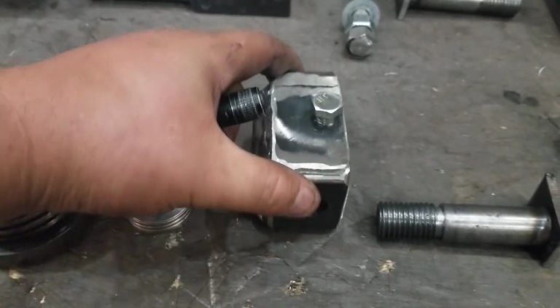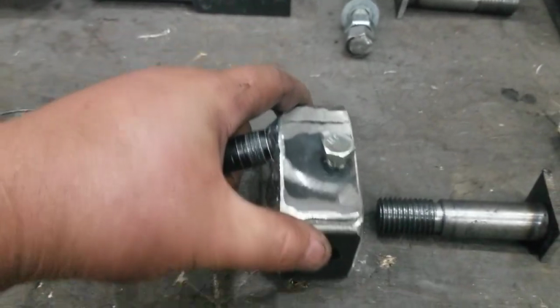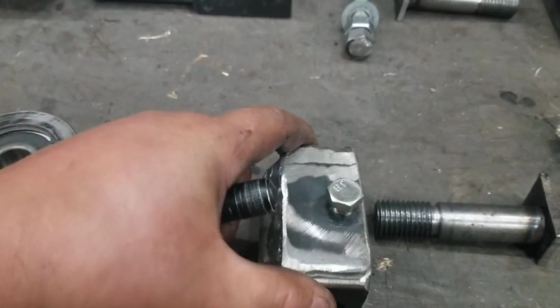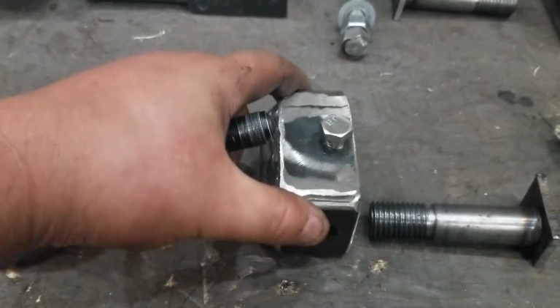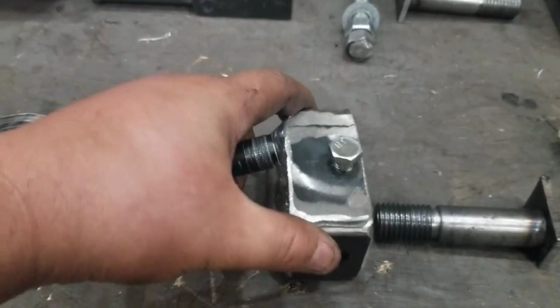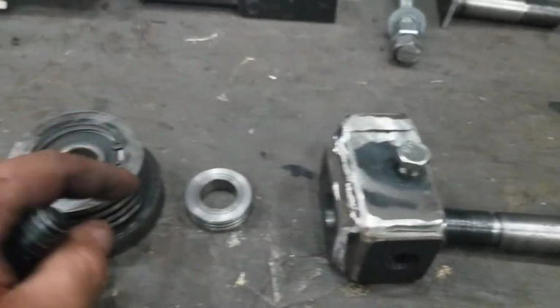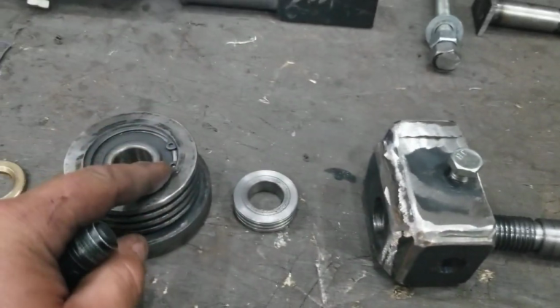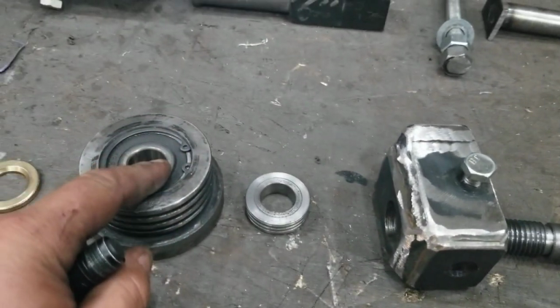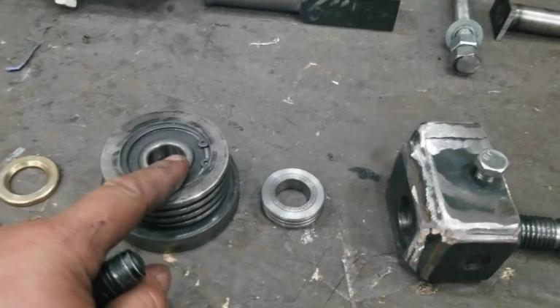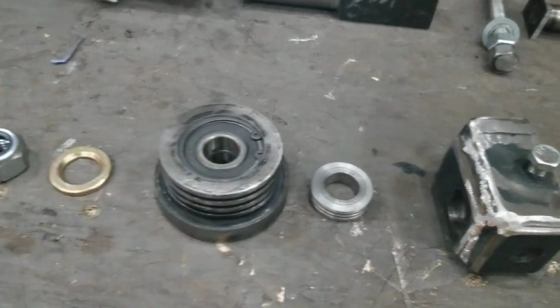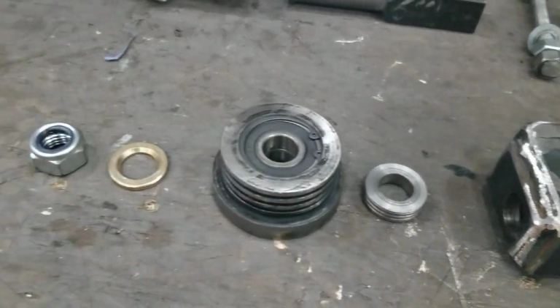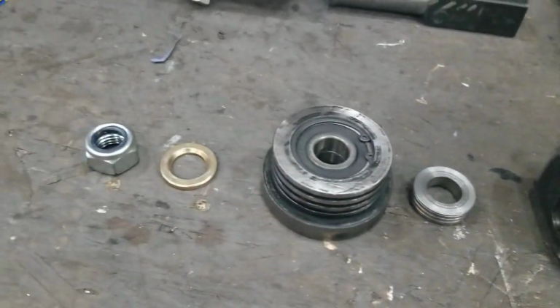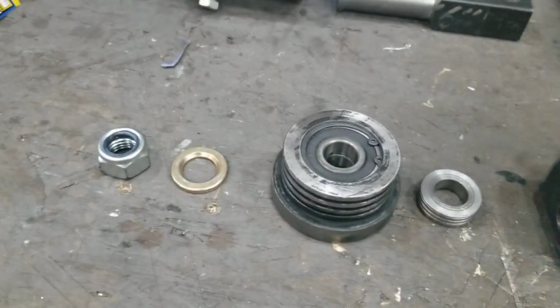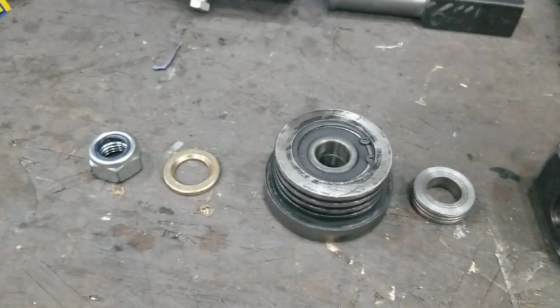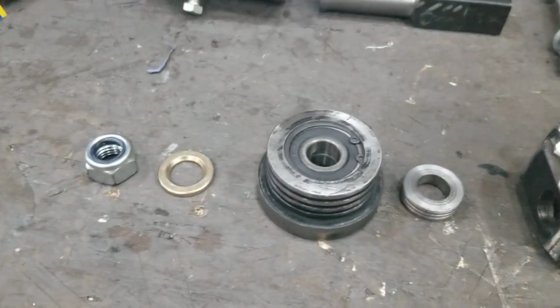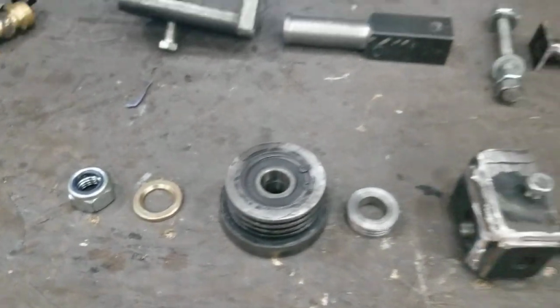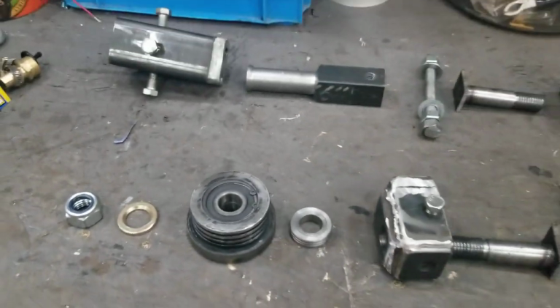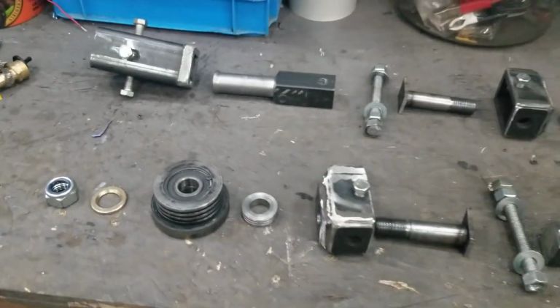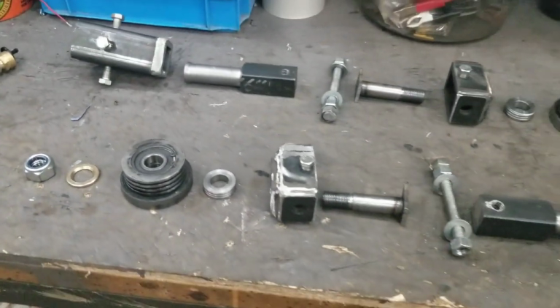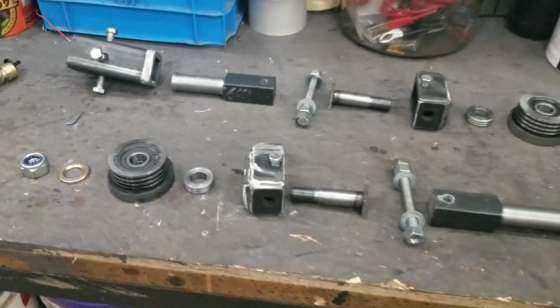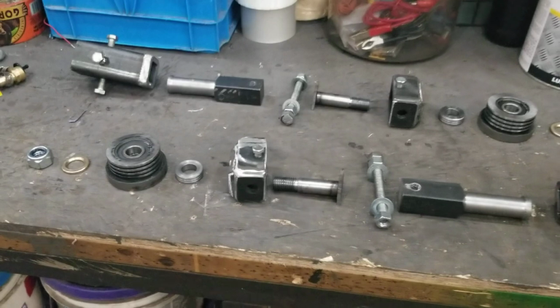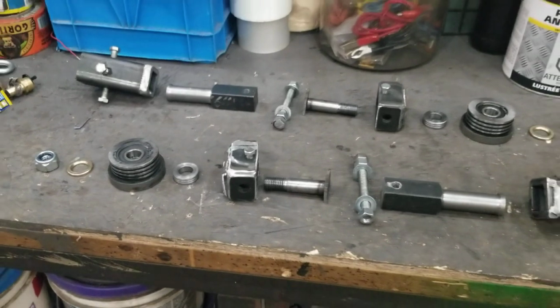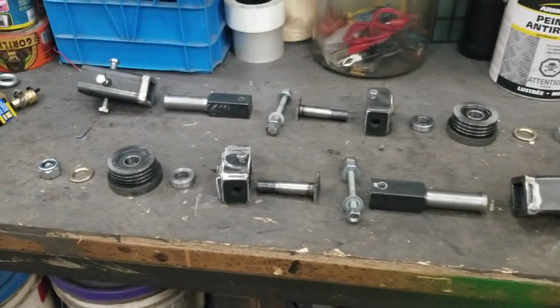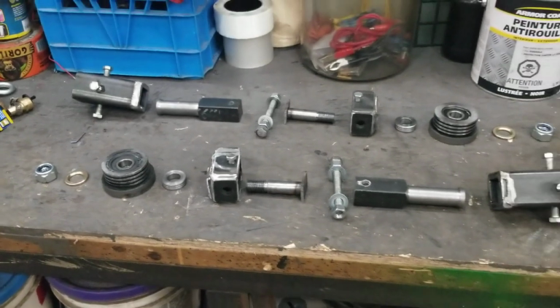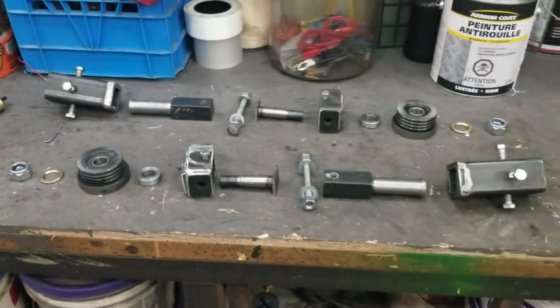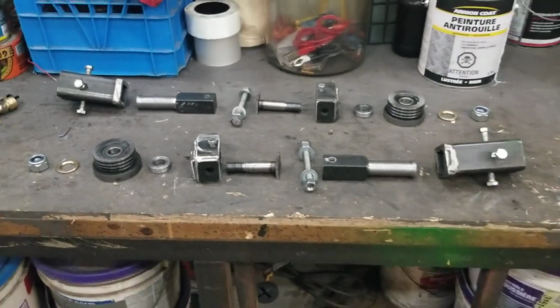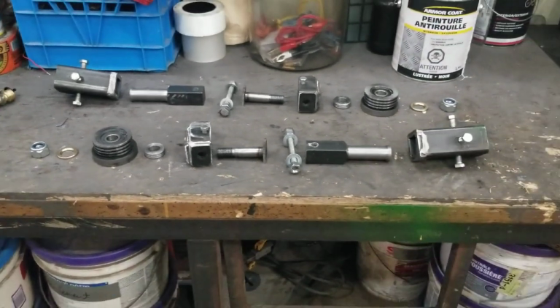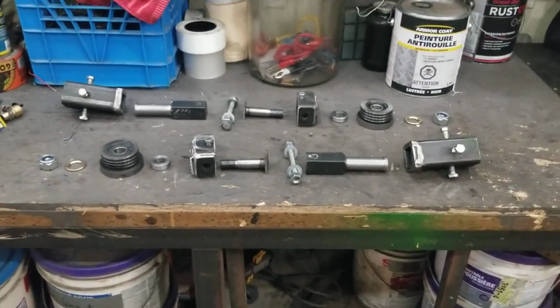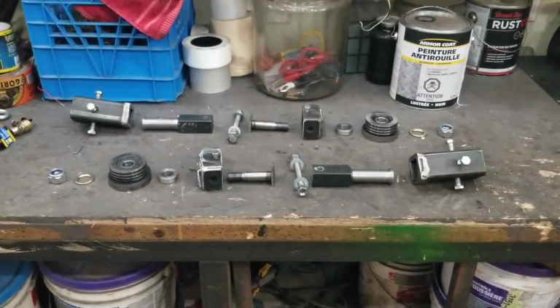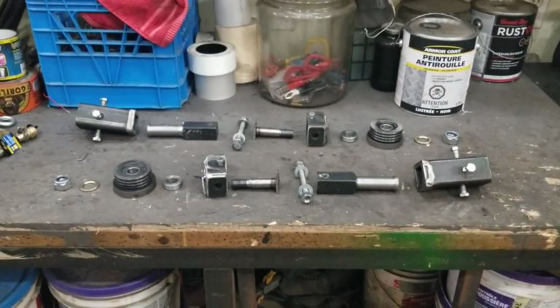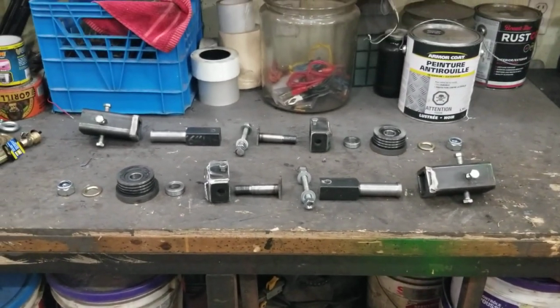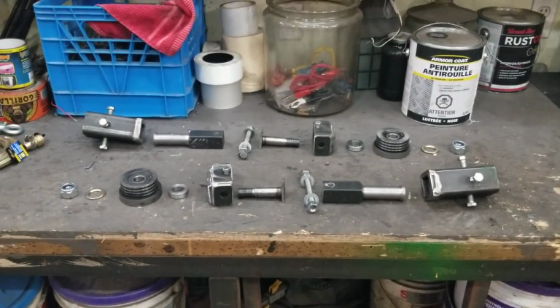That moves the blade guide up and down. Now I'm going to go paint it and then this is done.